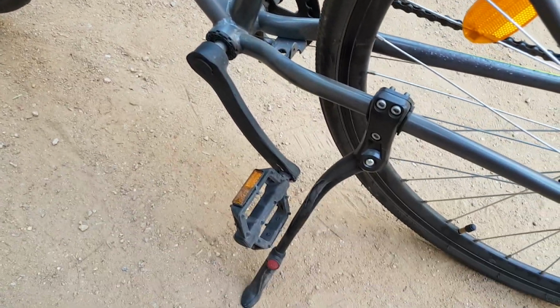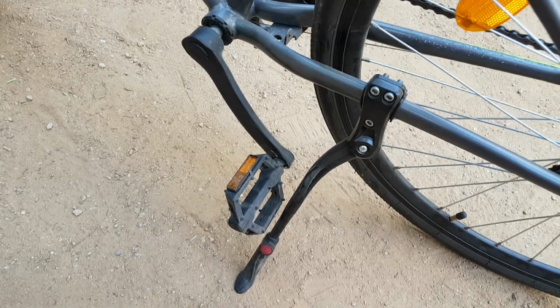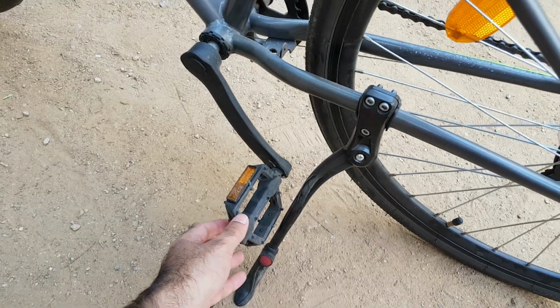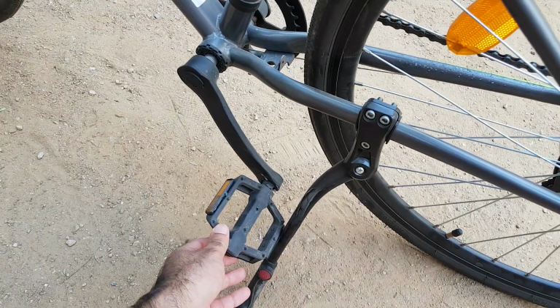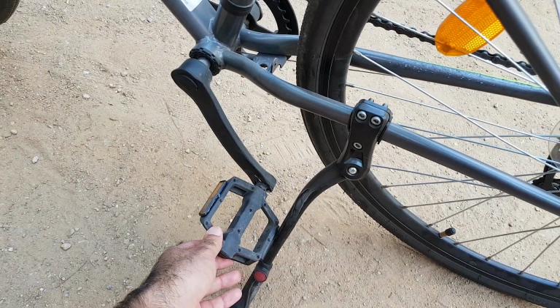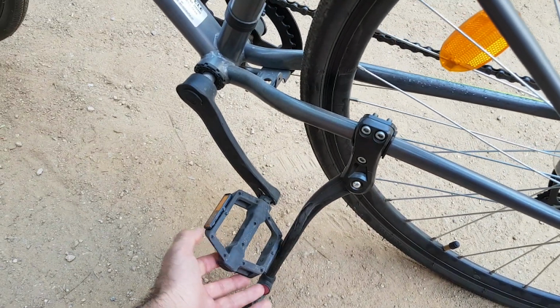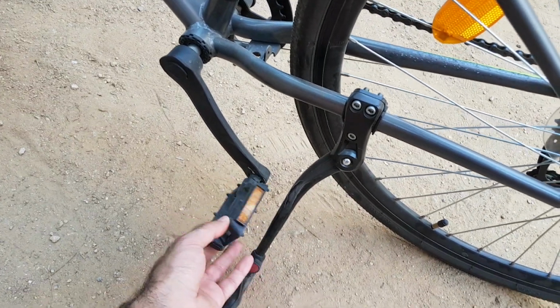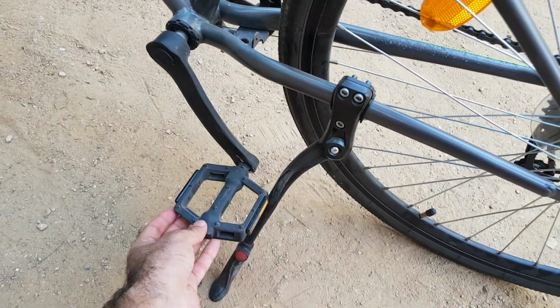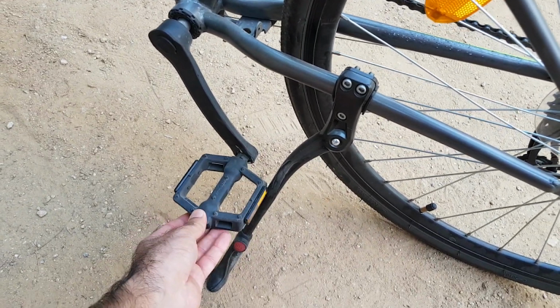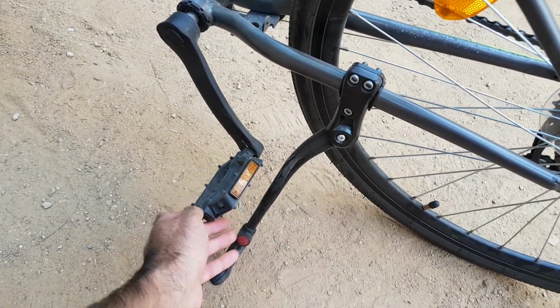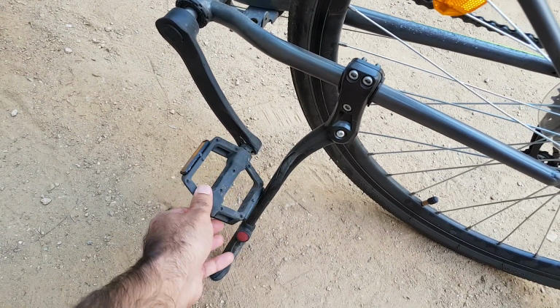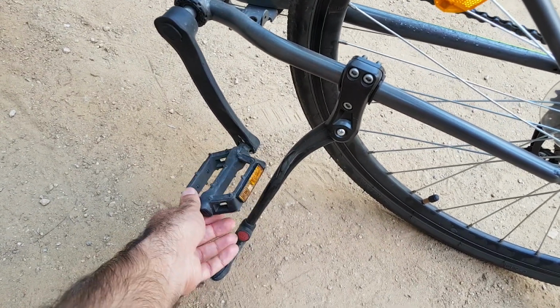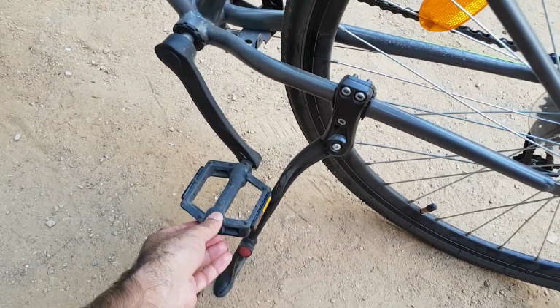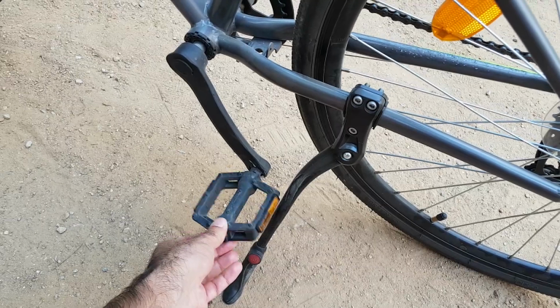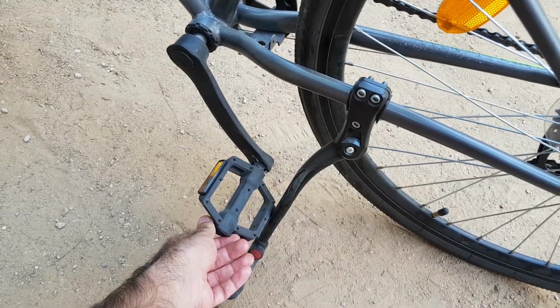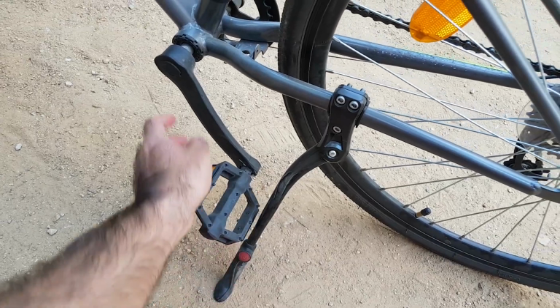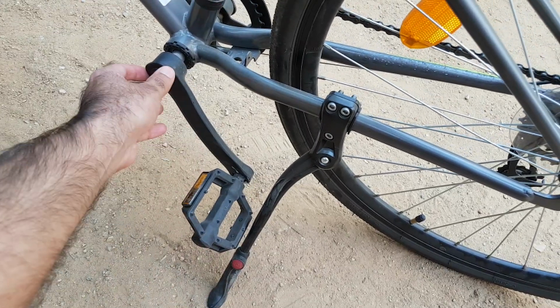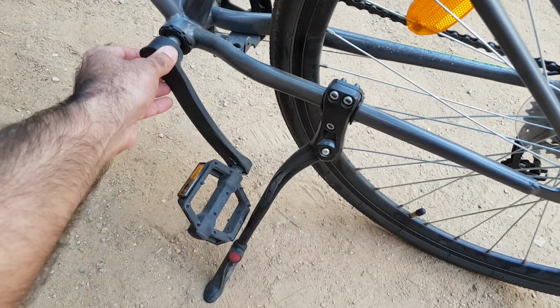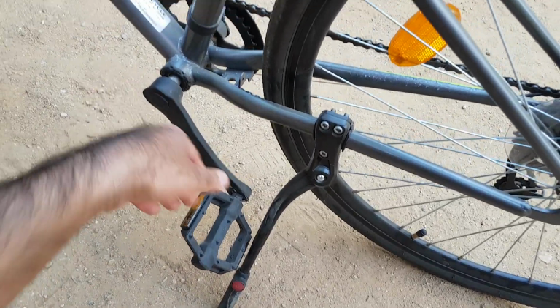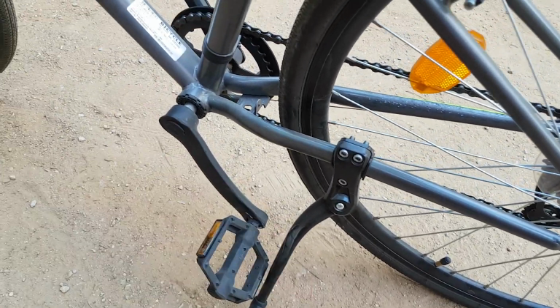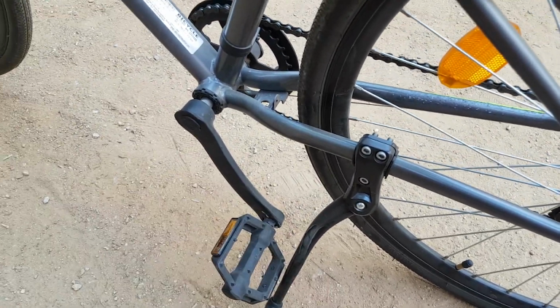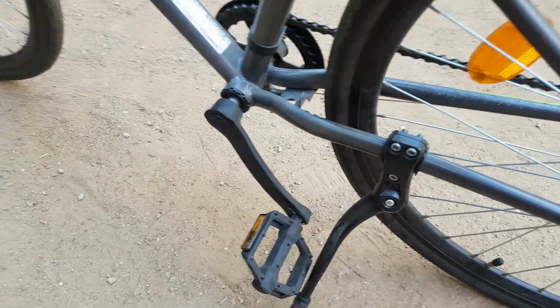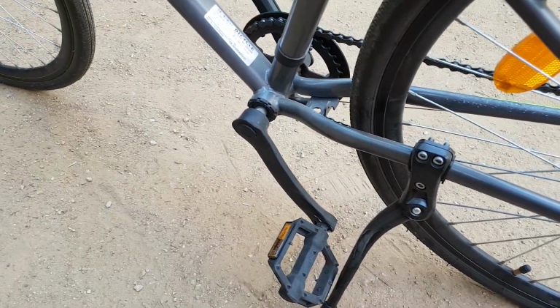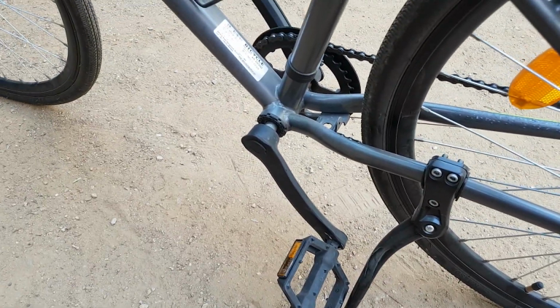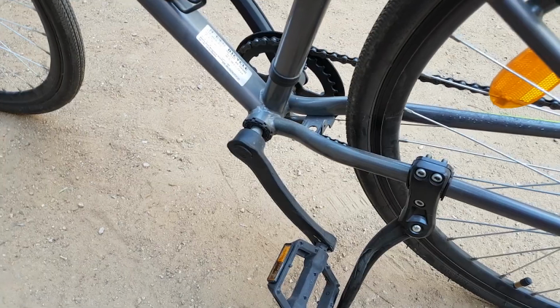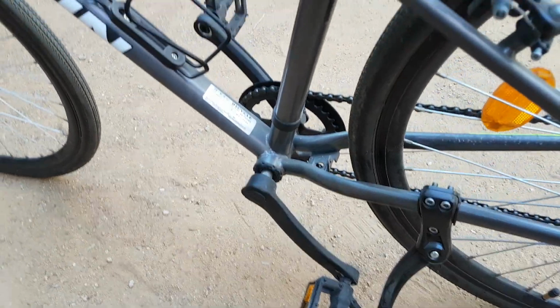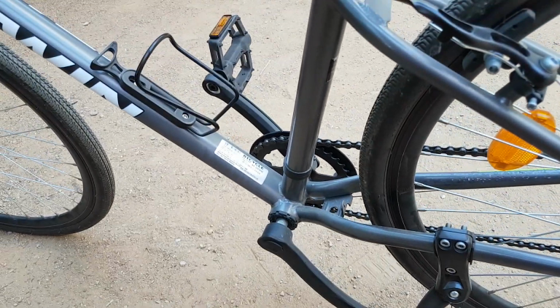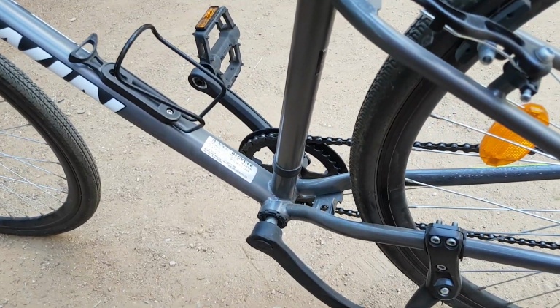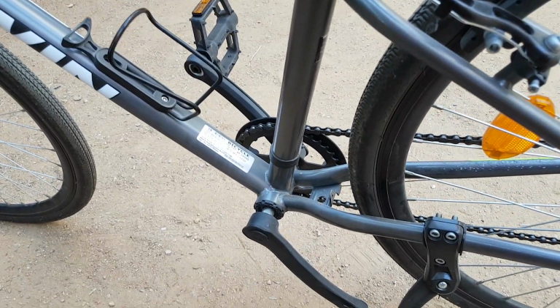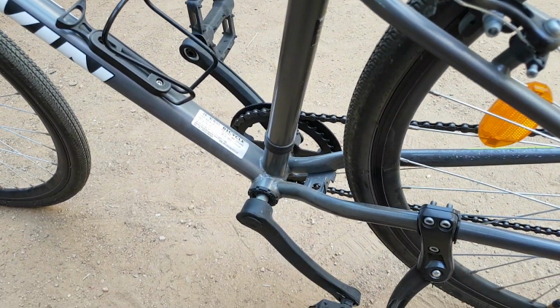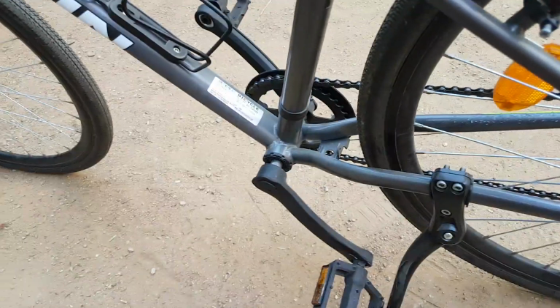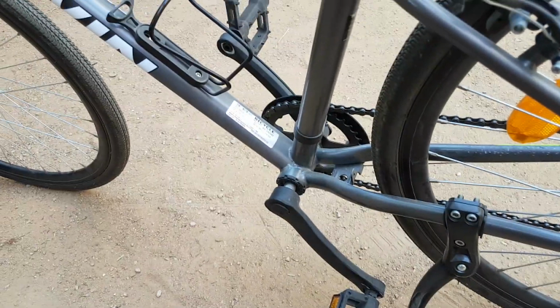The pedals and cranks are a simple hard plastic type material, and they look quite solid and rugged.